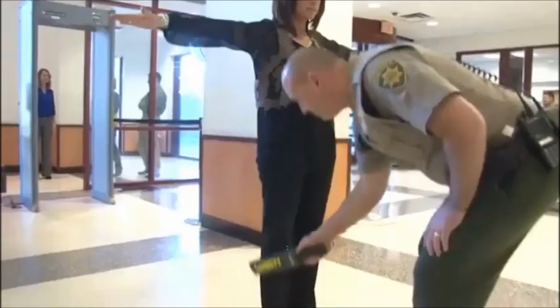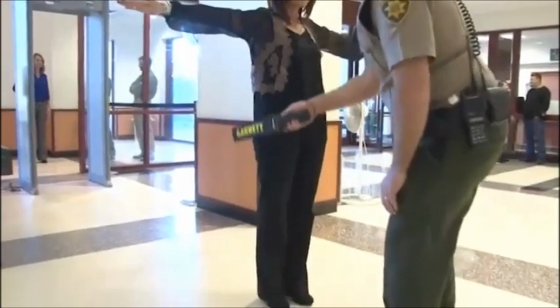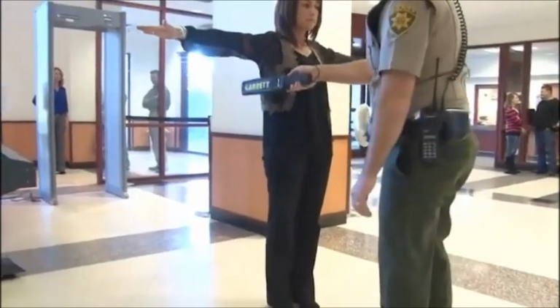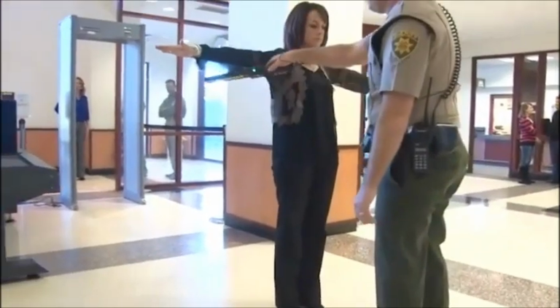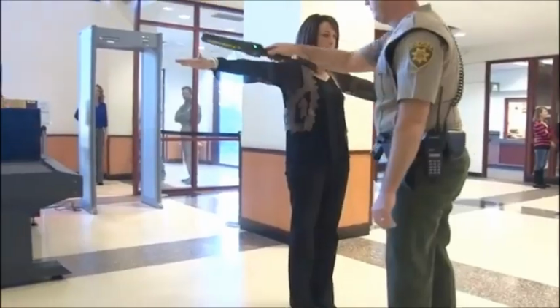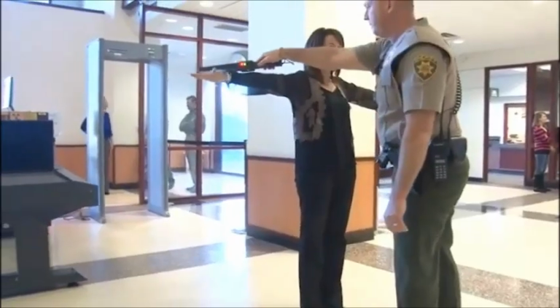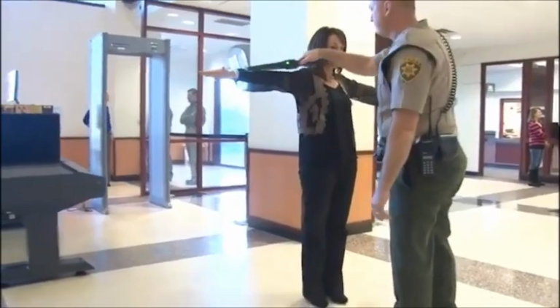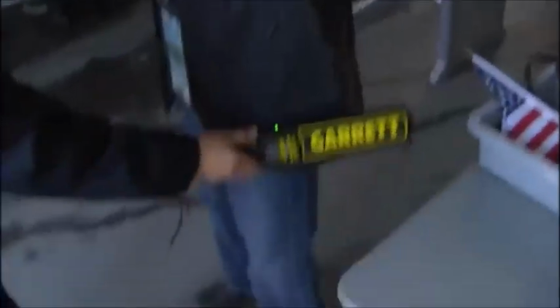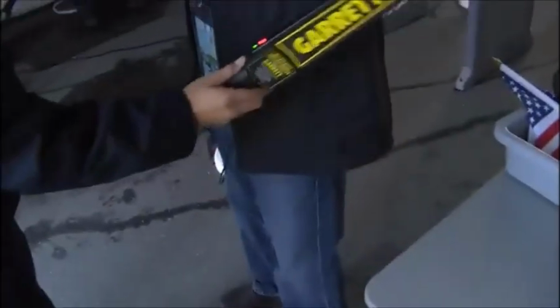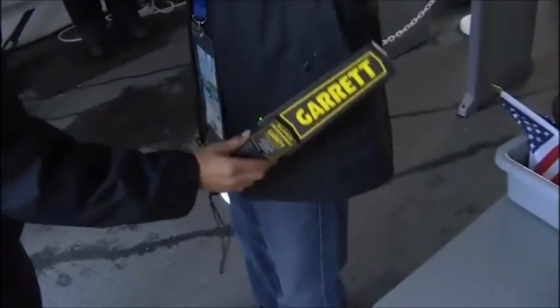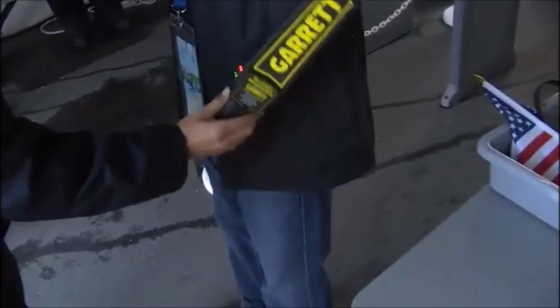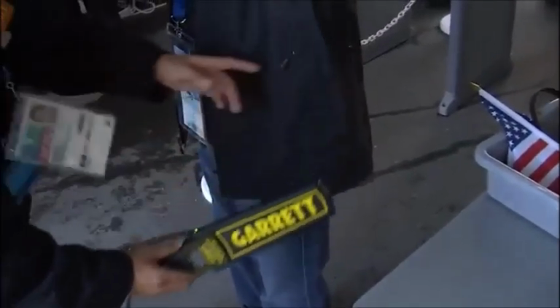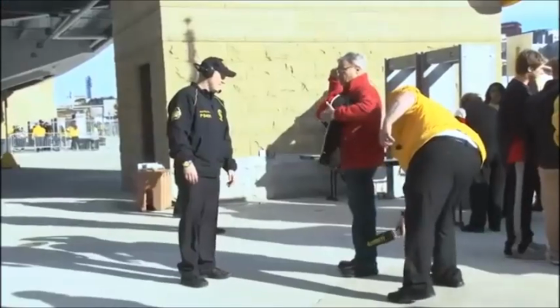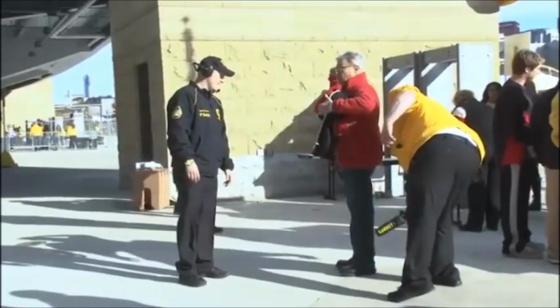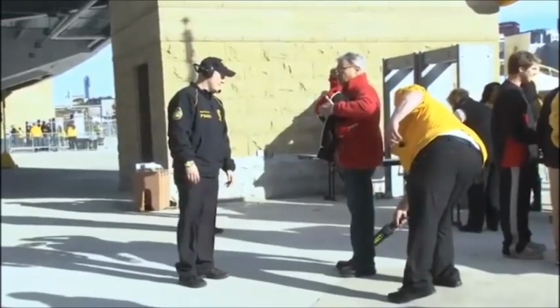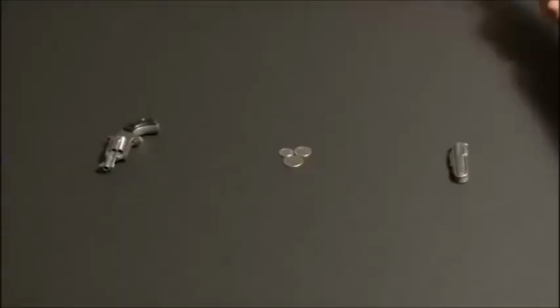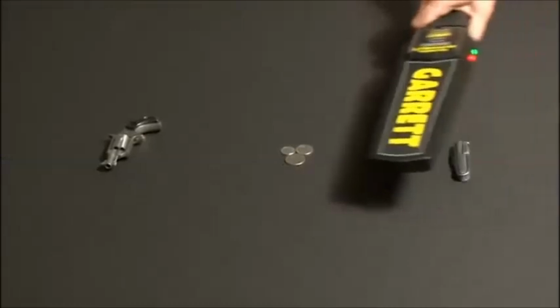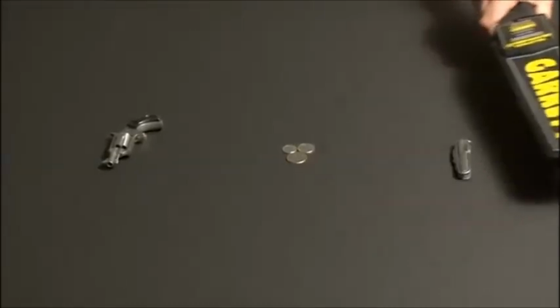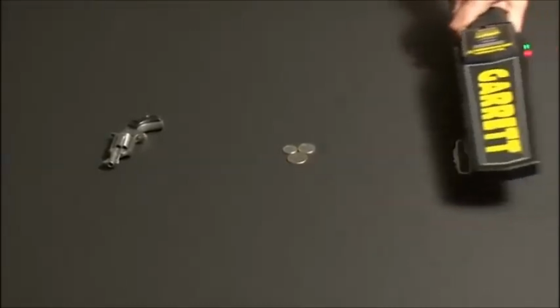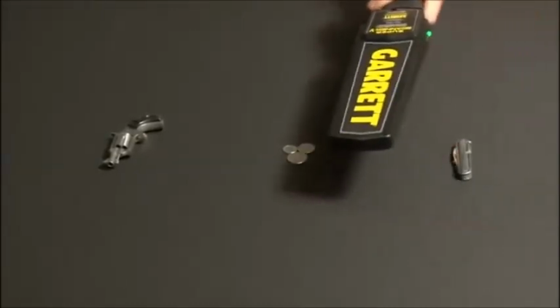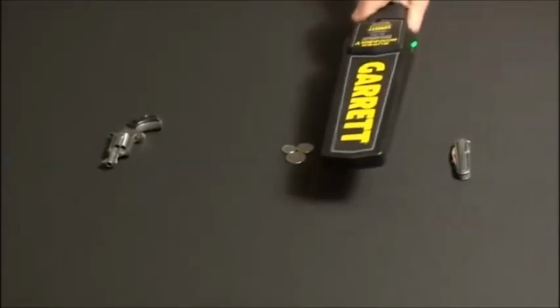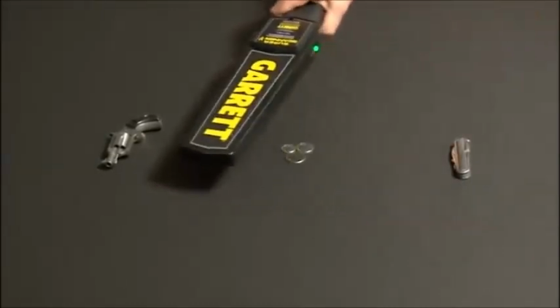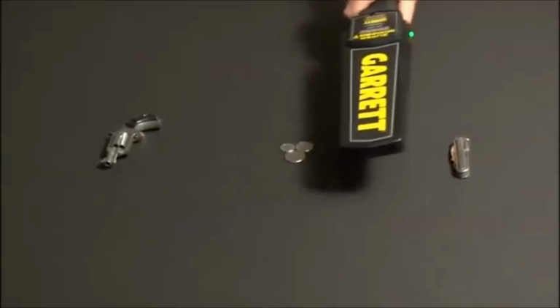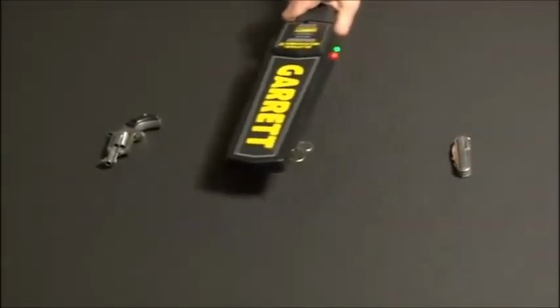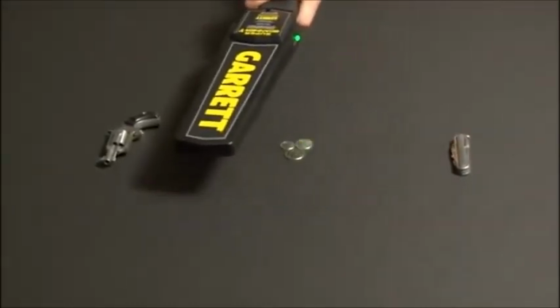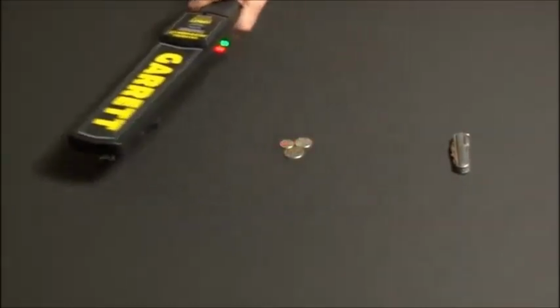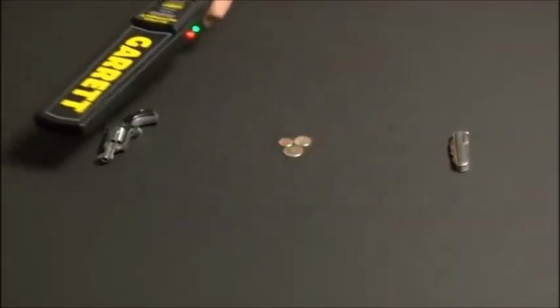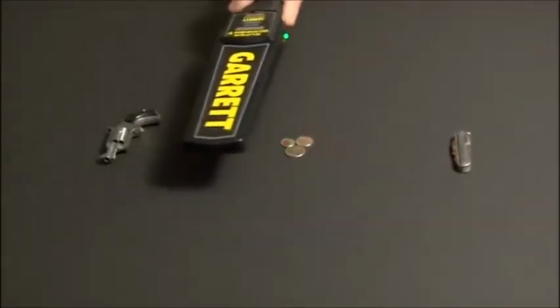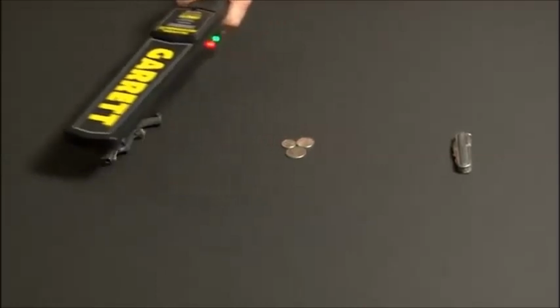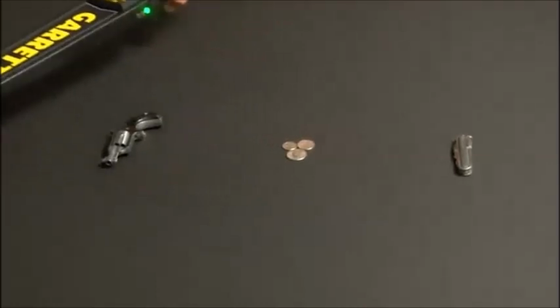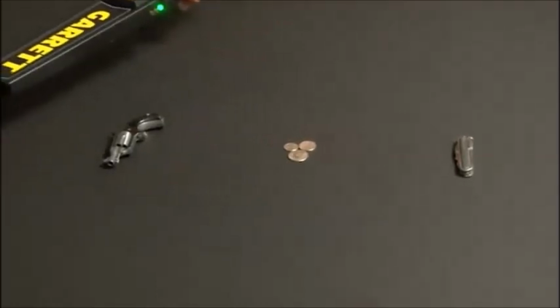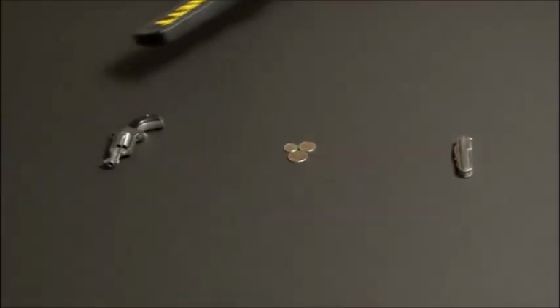This handheld metal detector offers both audible and silent alarms with ultimate sensitivity to detect ferrous, non-ferrous, and stainless steel weapons, contraband, and other metallic objects.